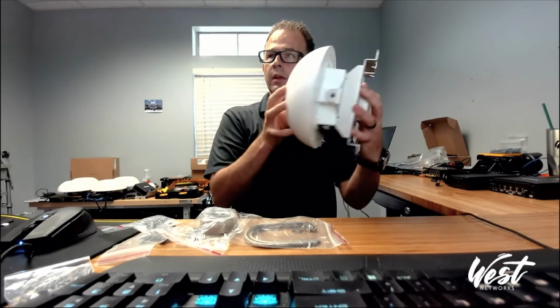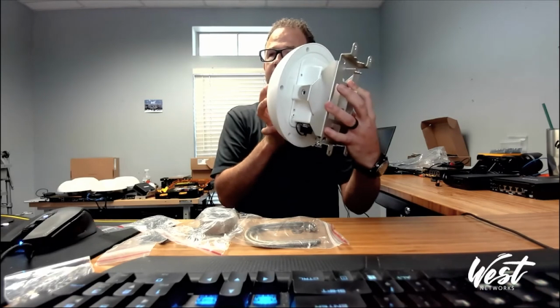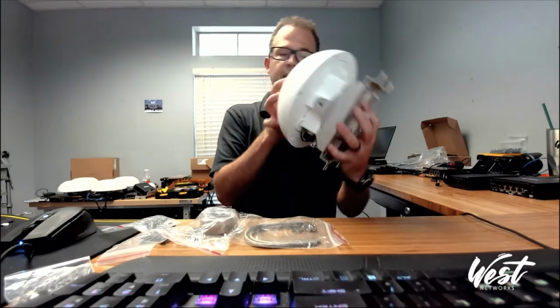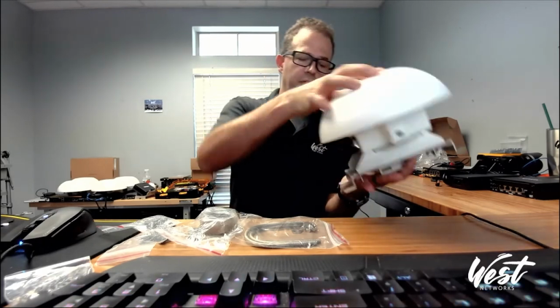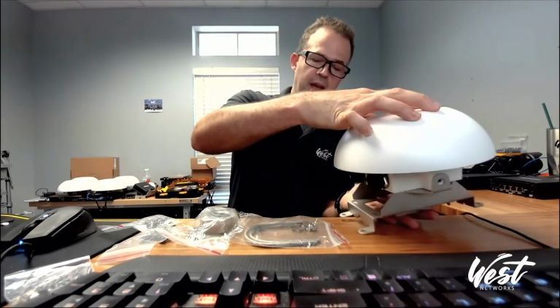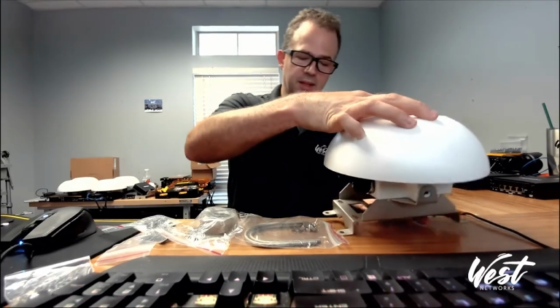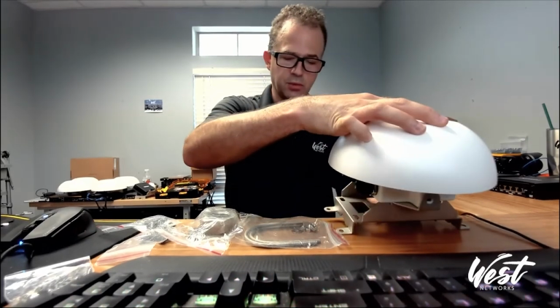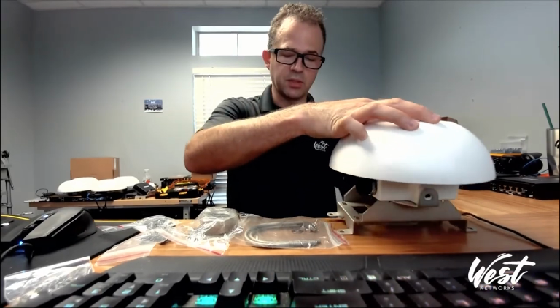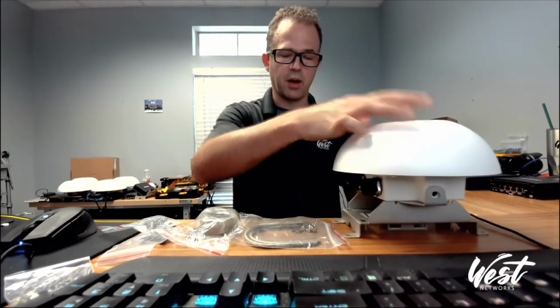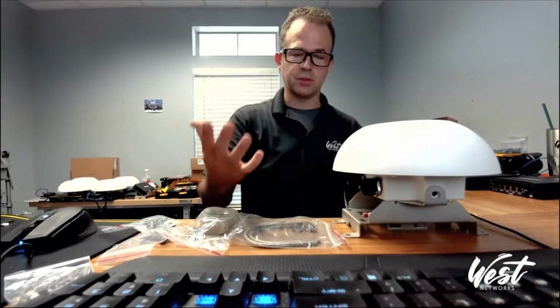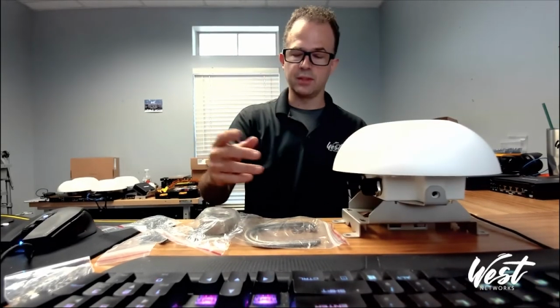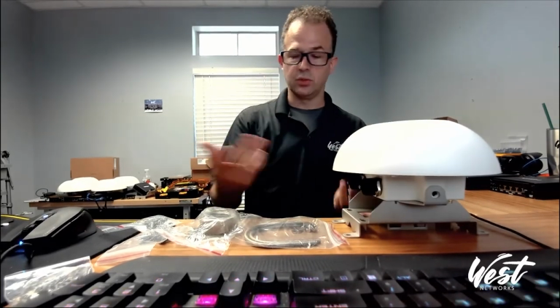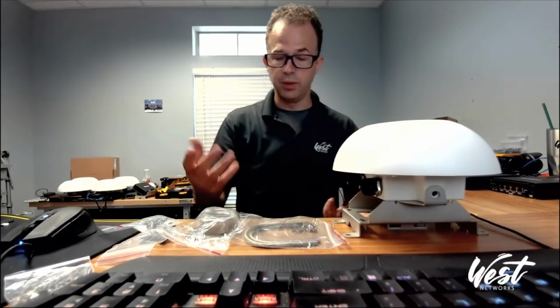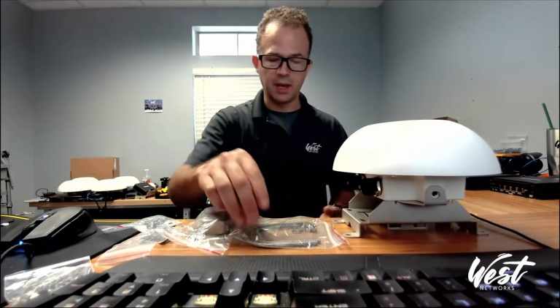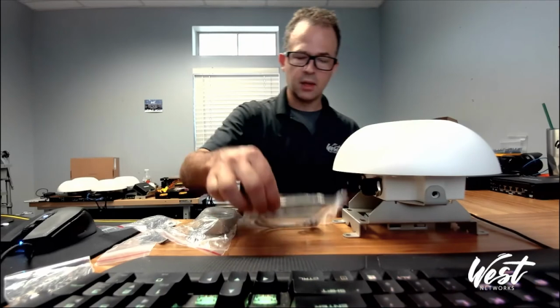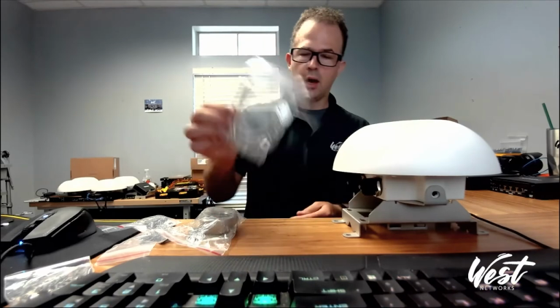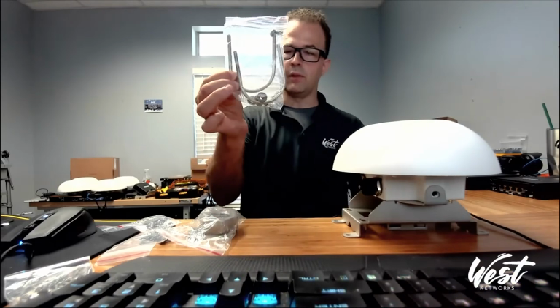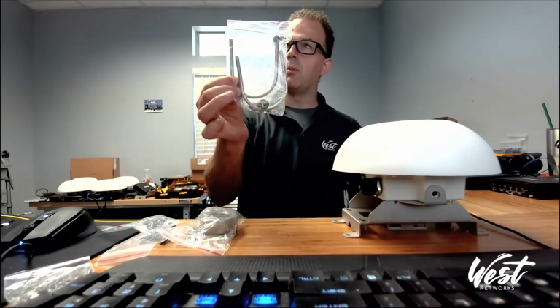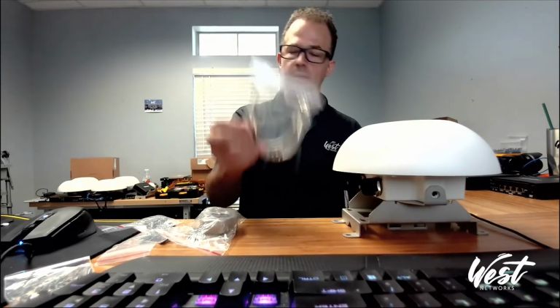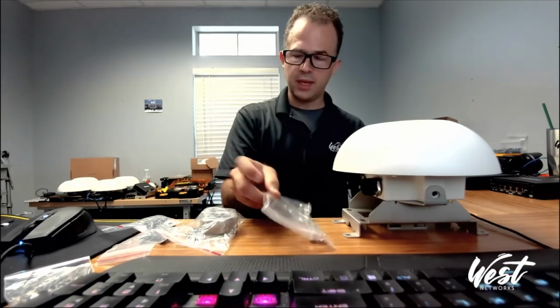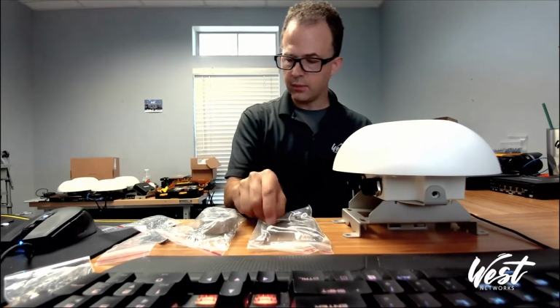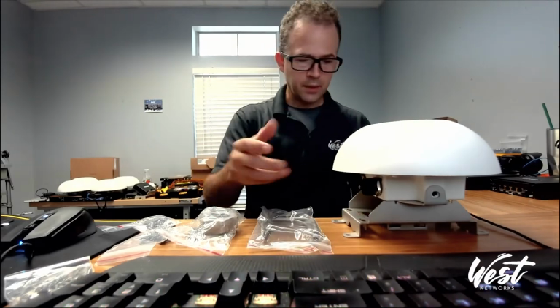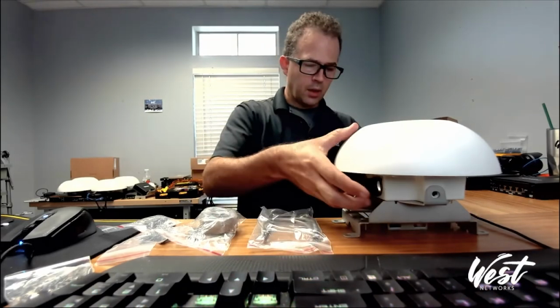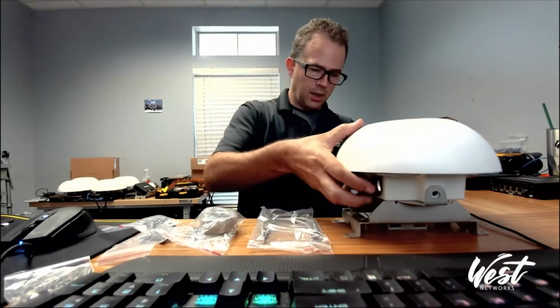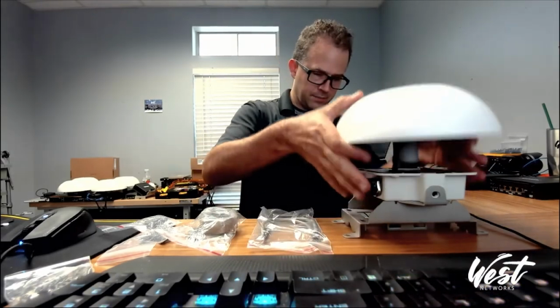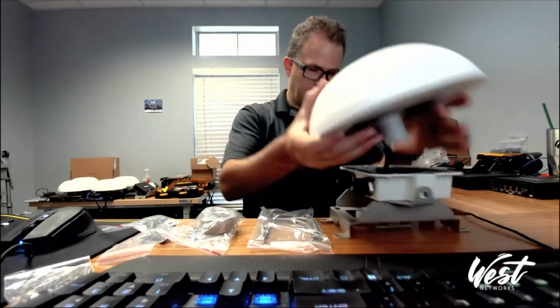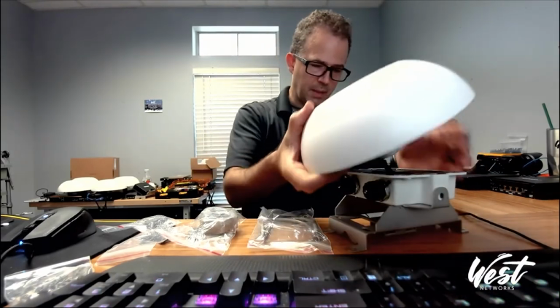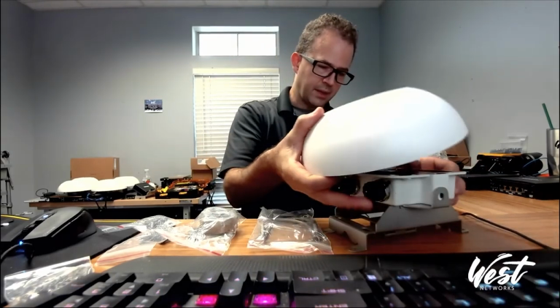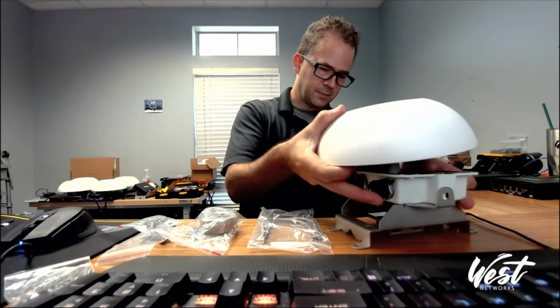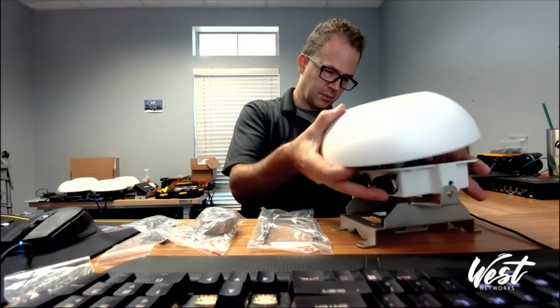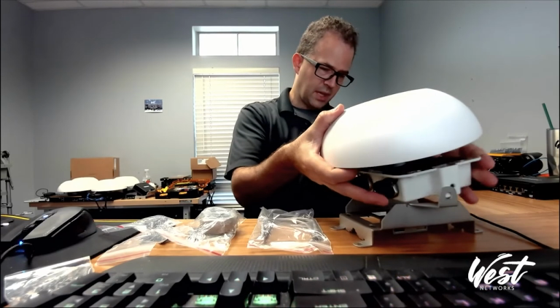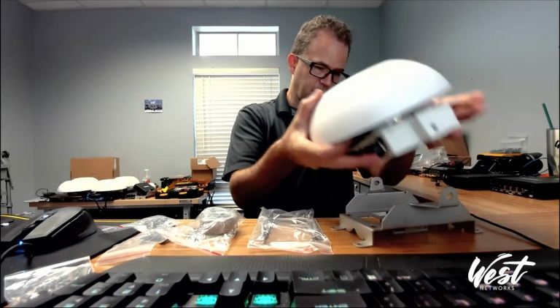That's the idea with these brackets — it gives you a whole bunch of different options for the installs, which is really nice. You also have your pole mount kit here to mount with.